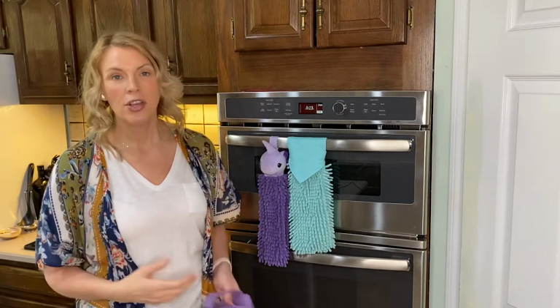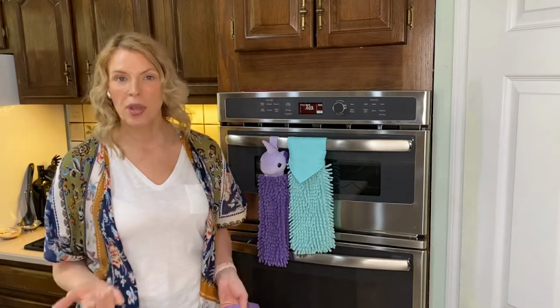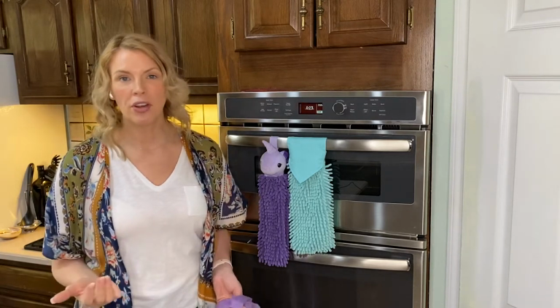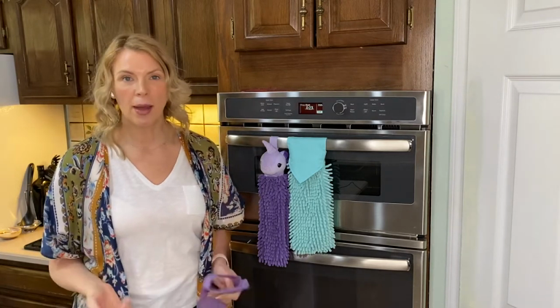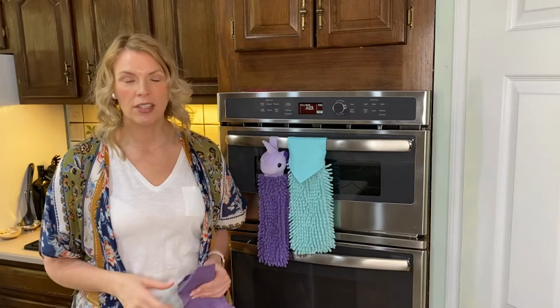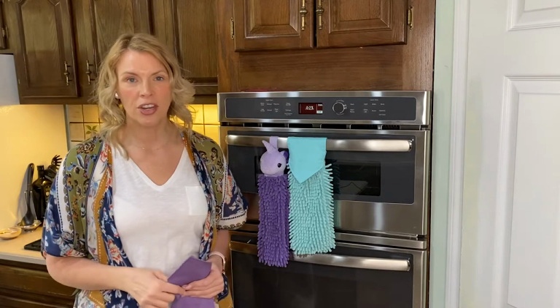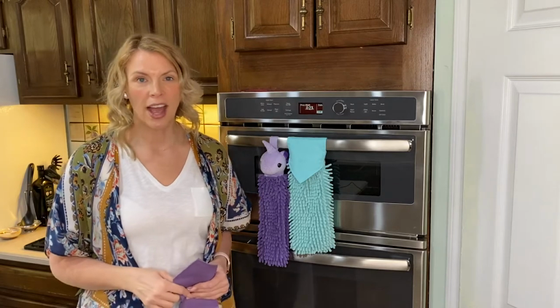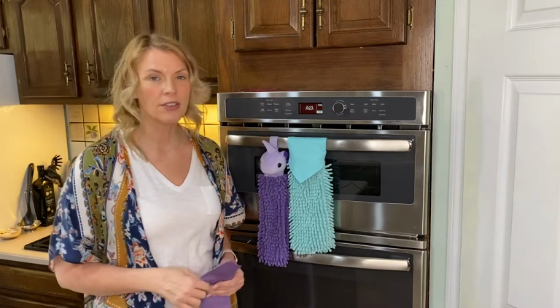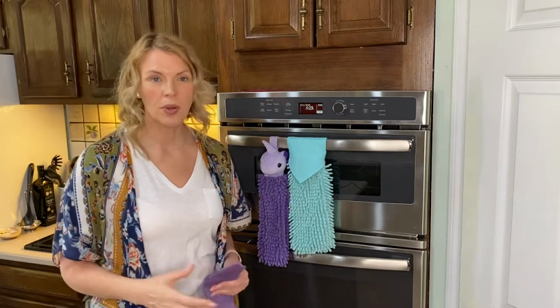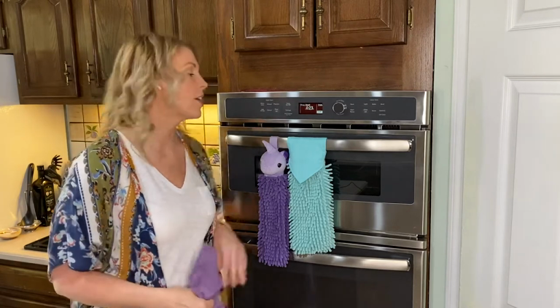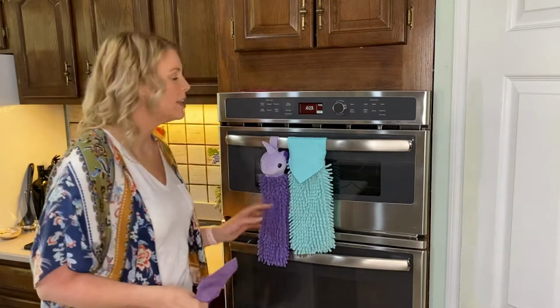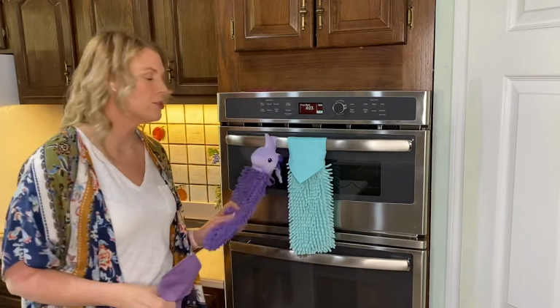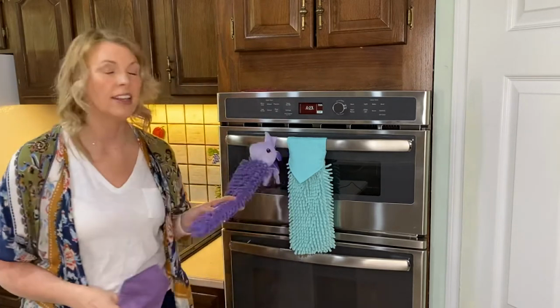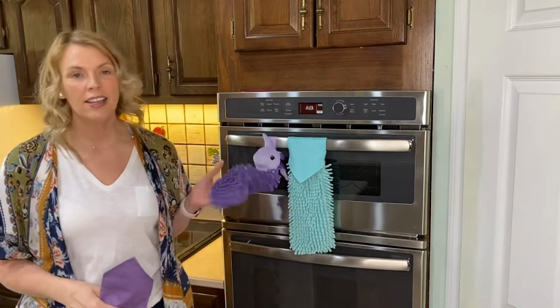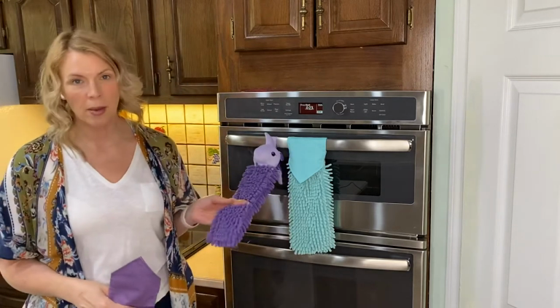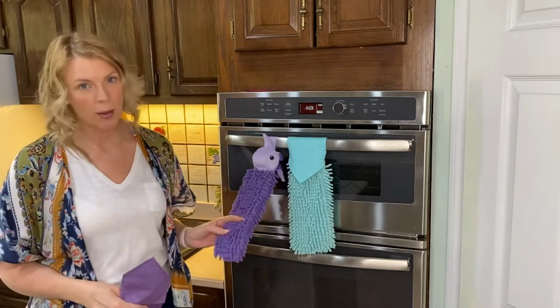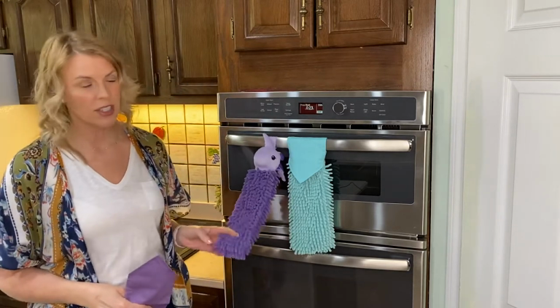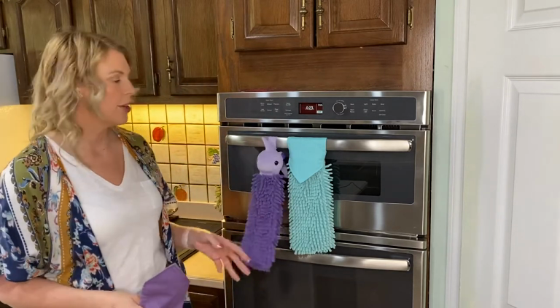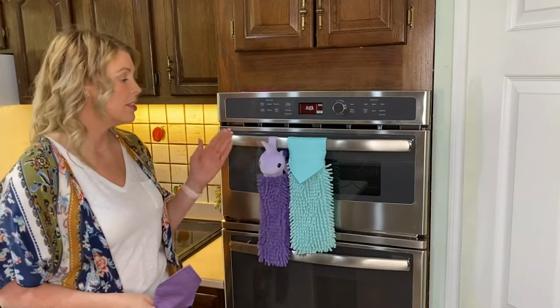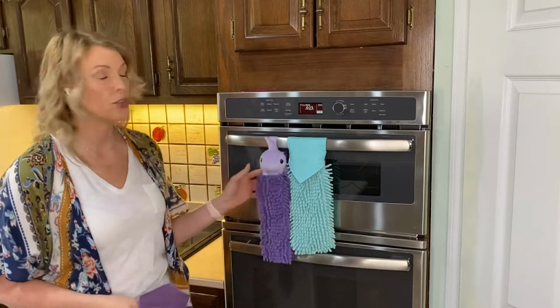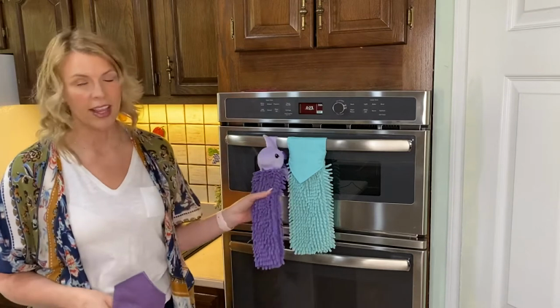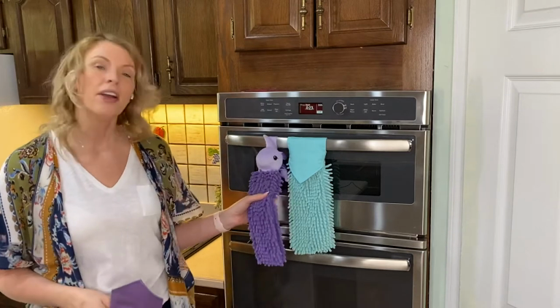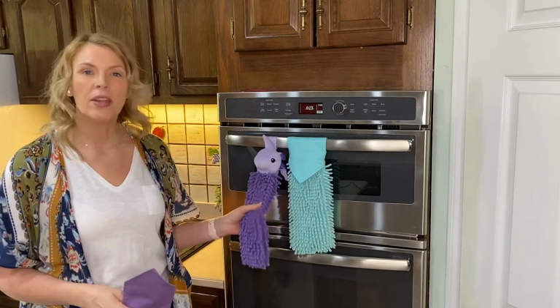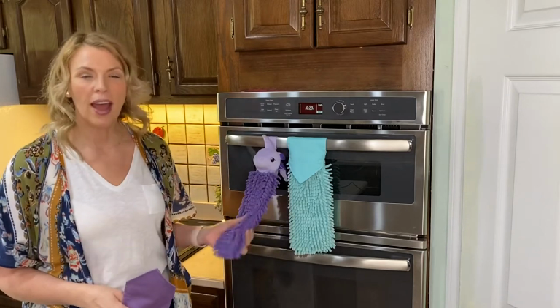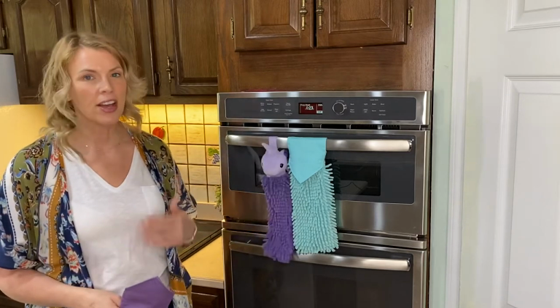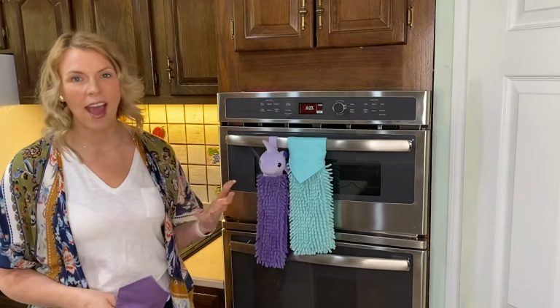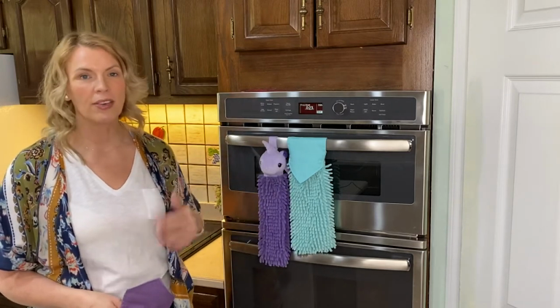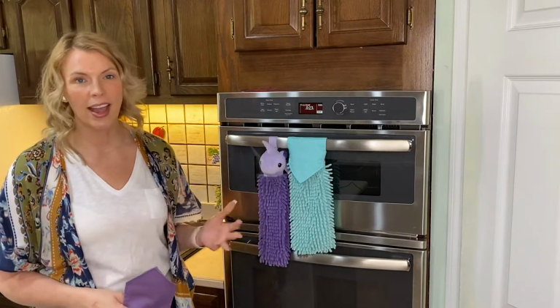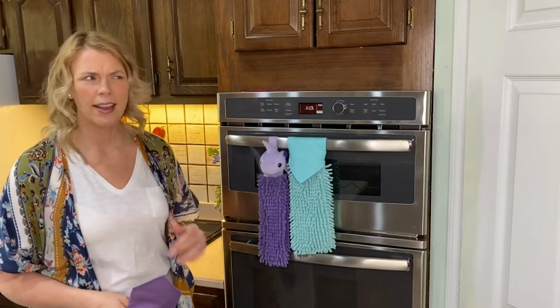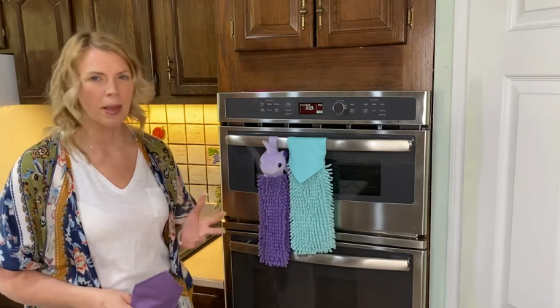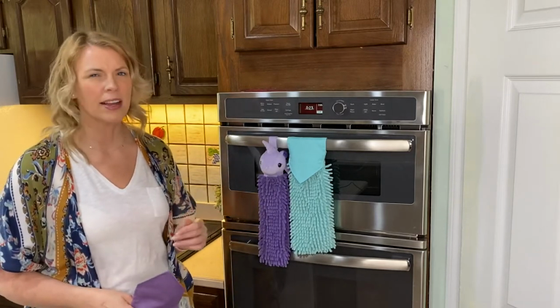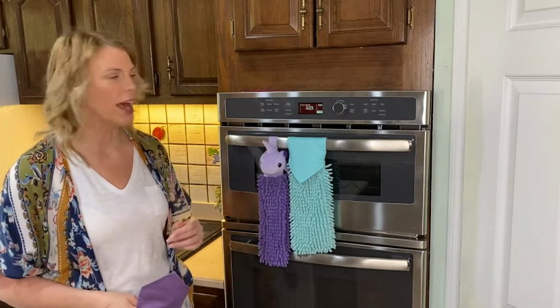We have two different options in the chenille towels. The first one is our kids' option. It does come in a couple different styles. This is the dragon. We do have a cat, we have a lion, and there might be a couple others.